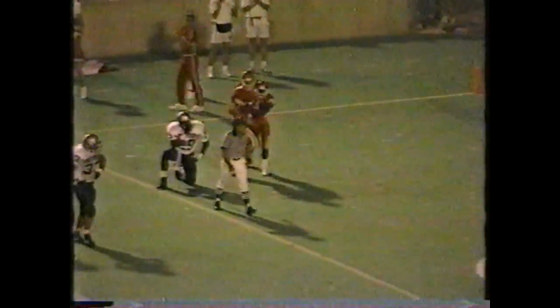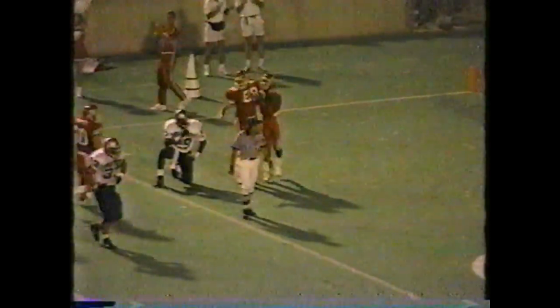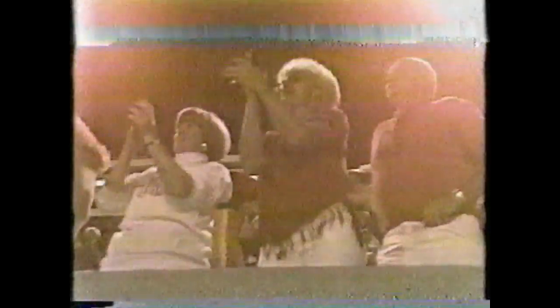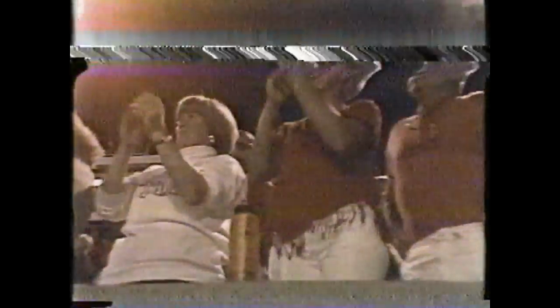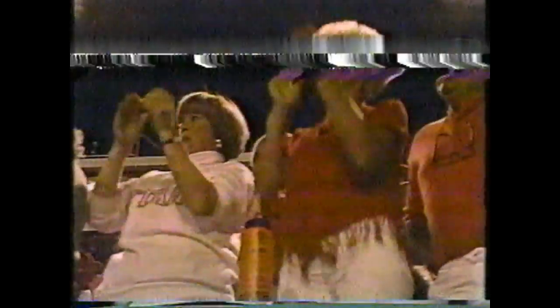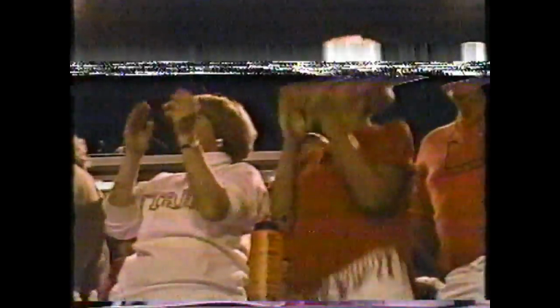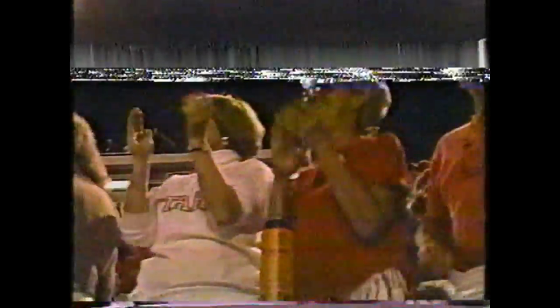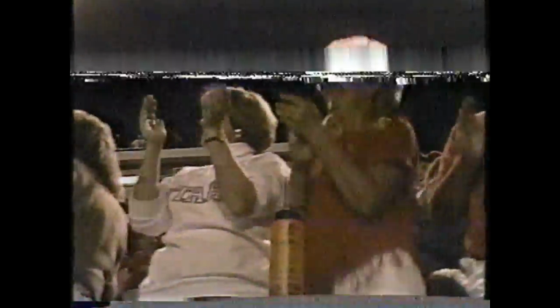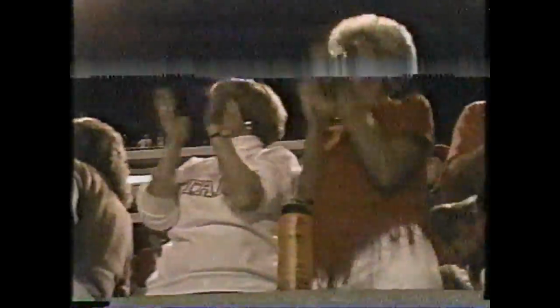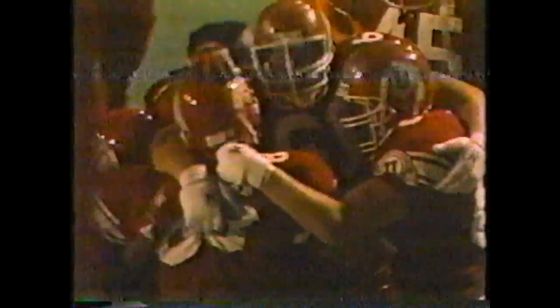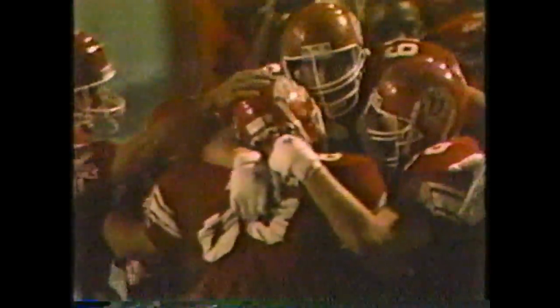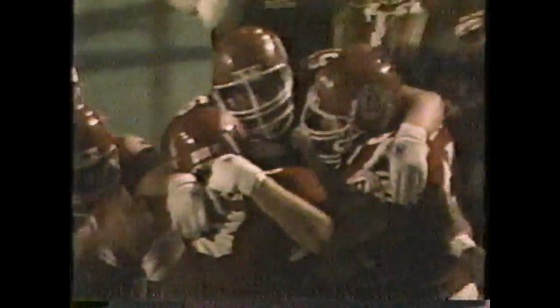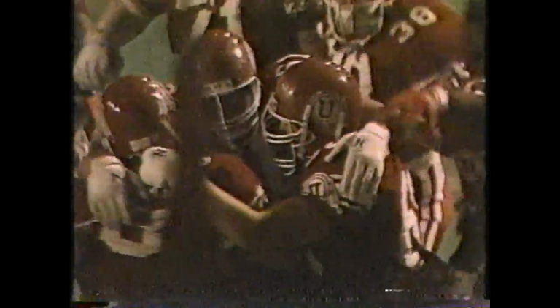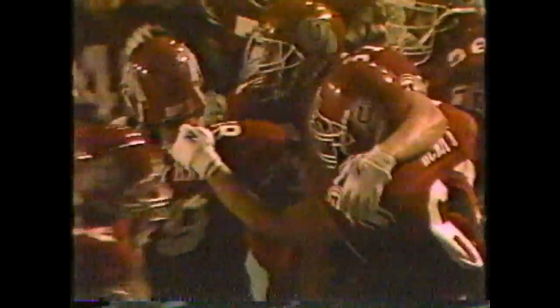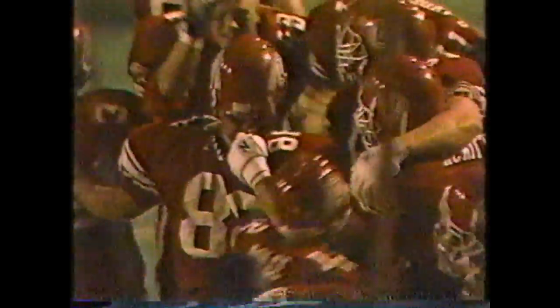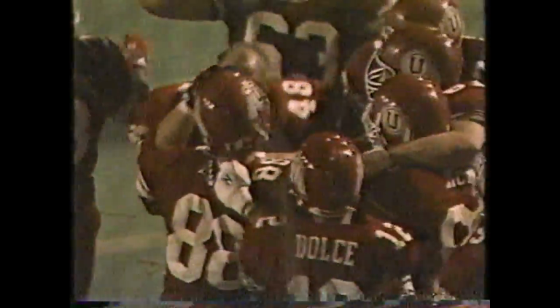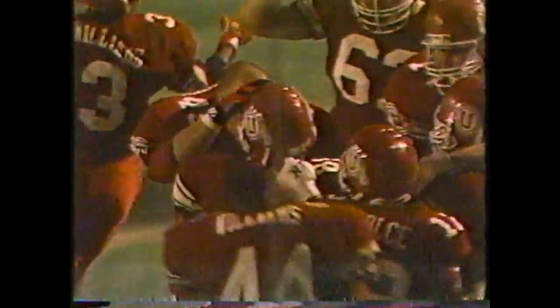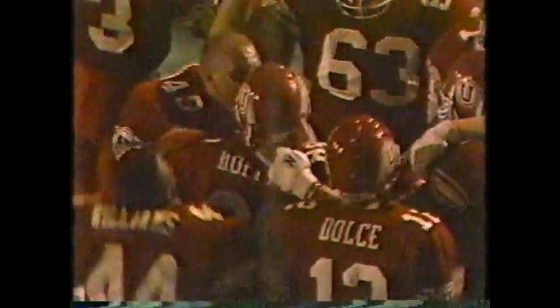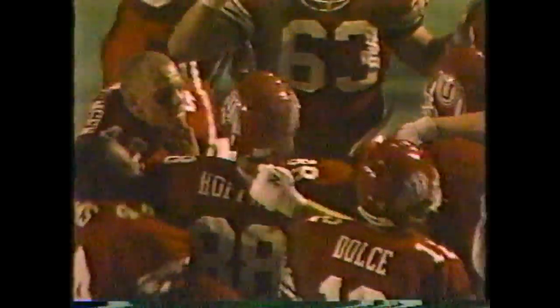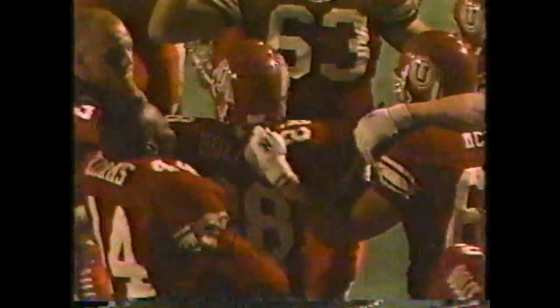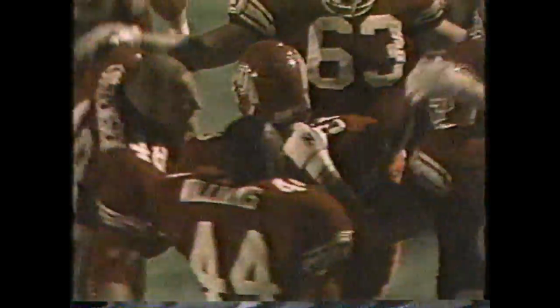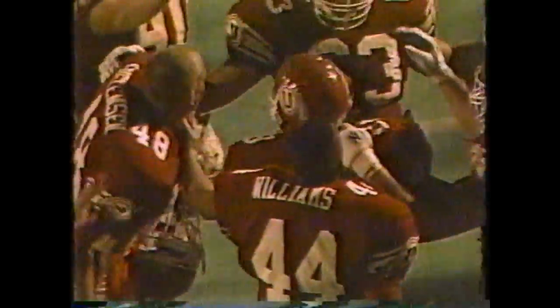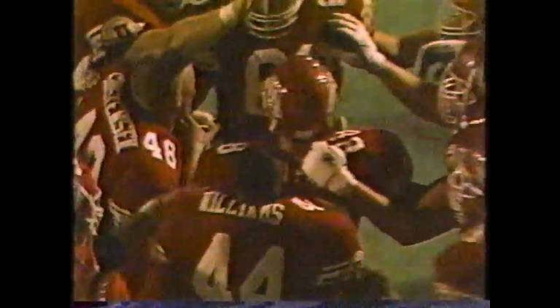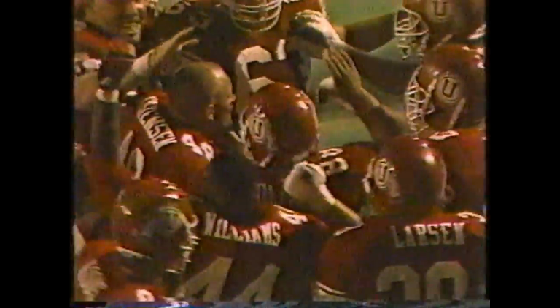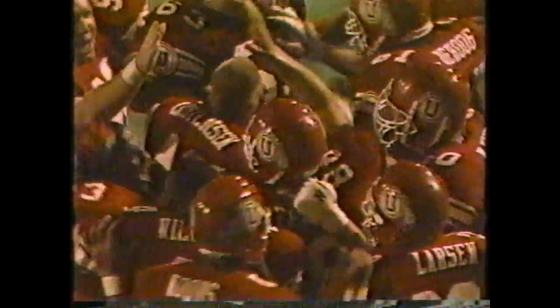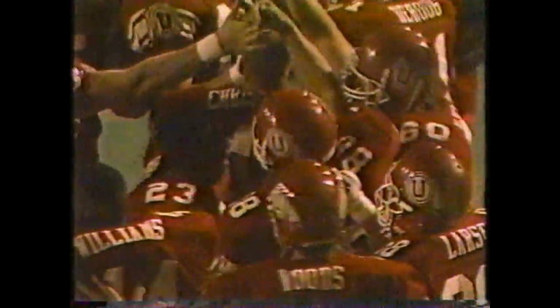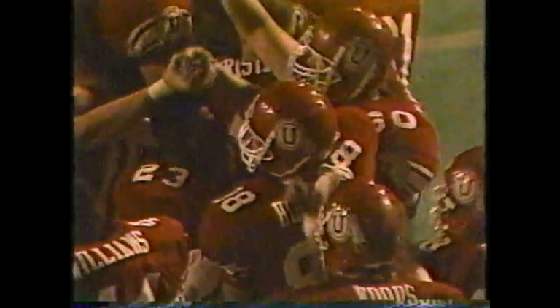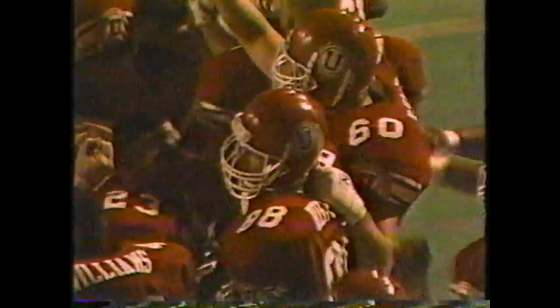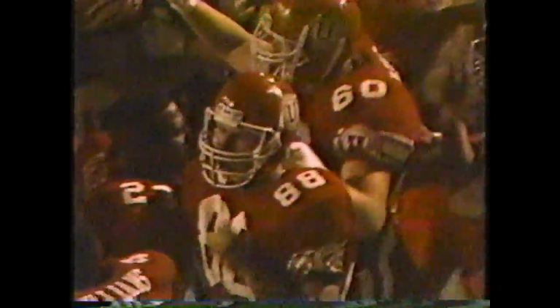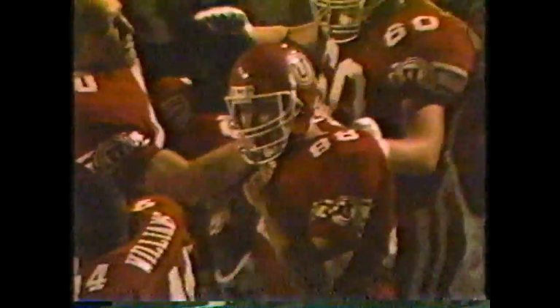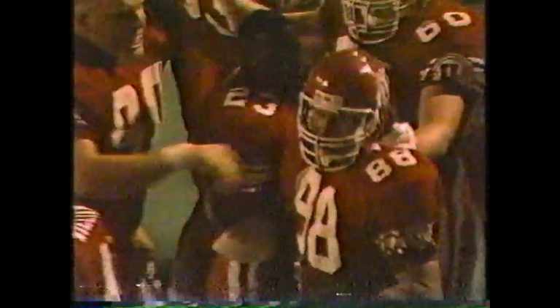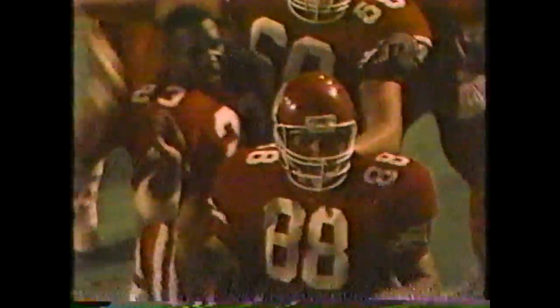What a heads-up play by Roley! We talked about Hail Mary — we just absolutely saw it. What a great play!